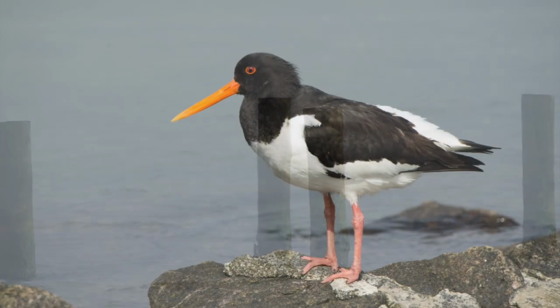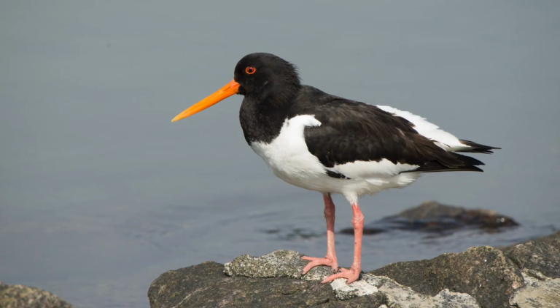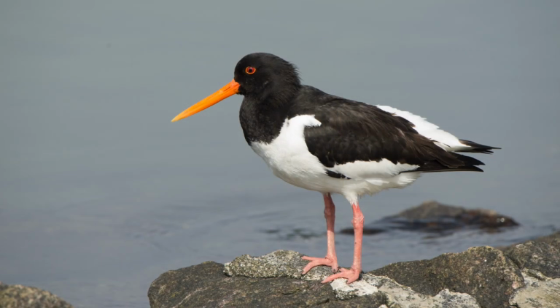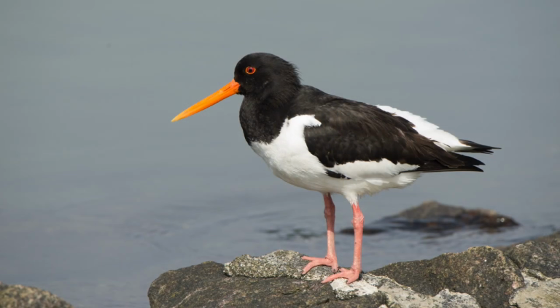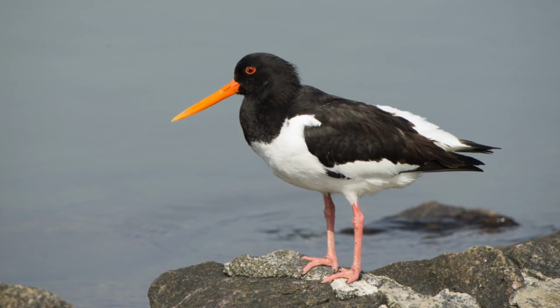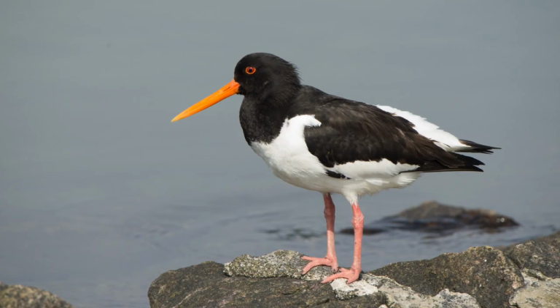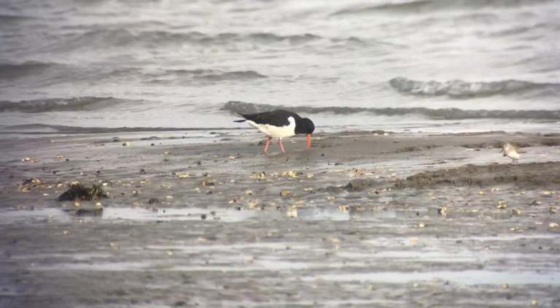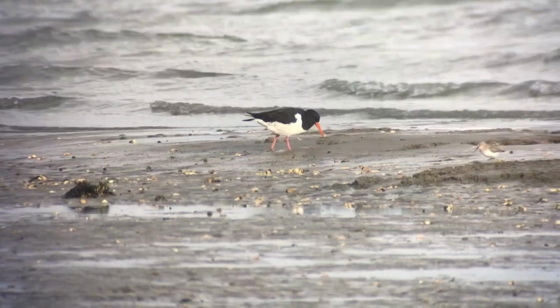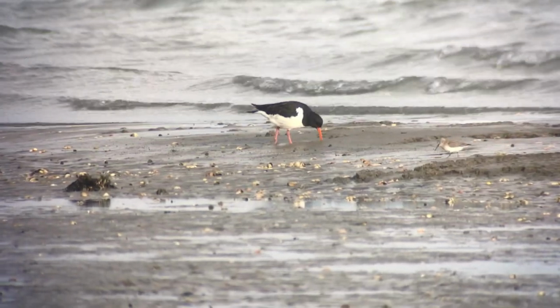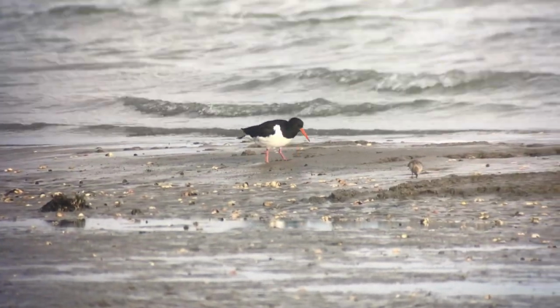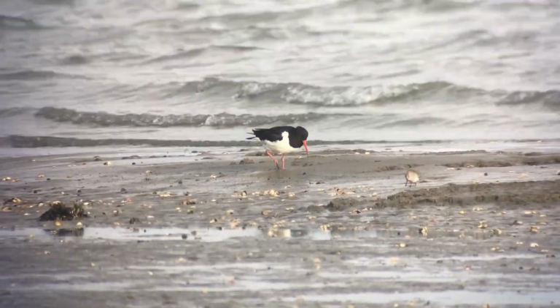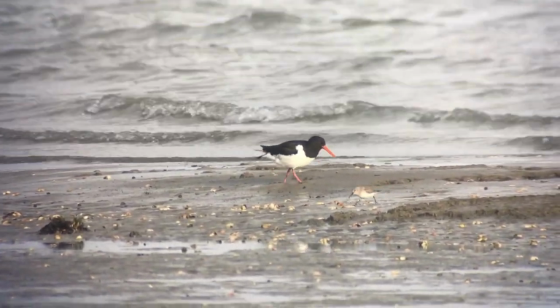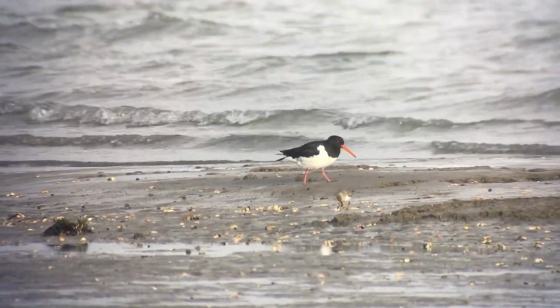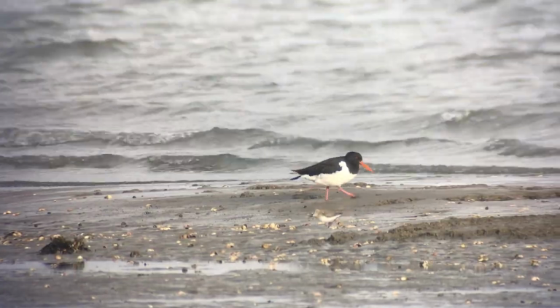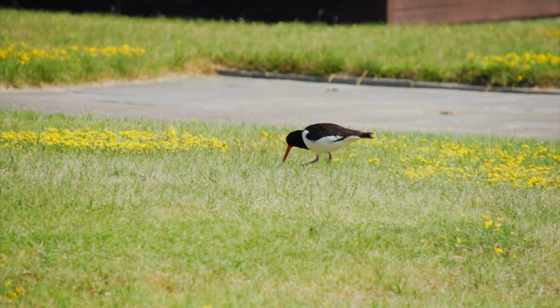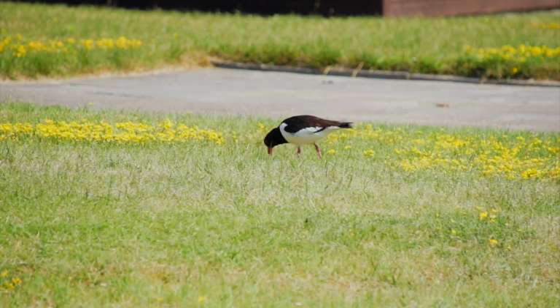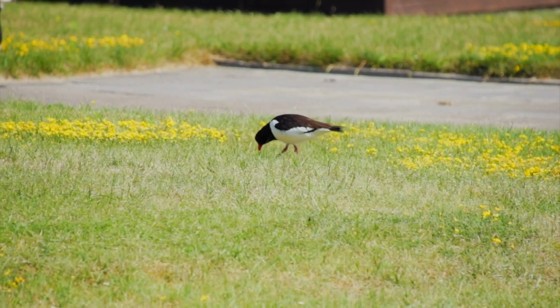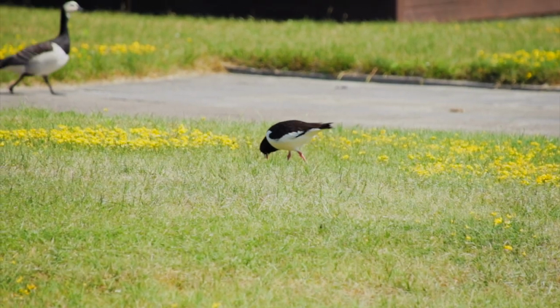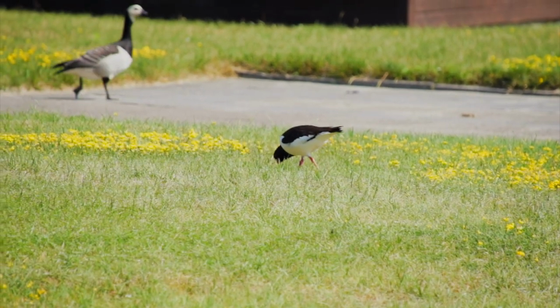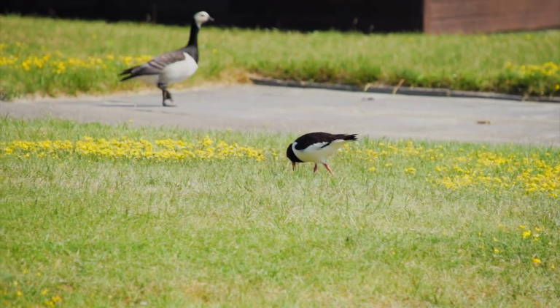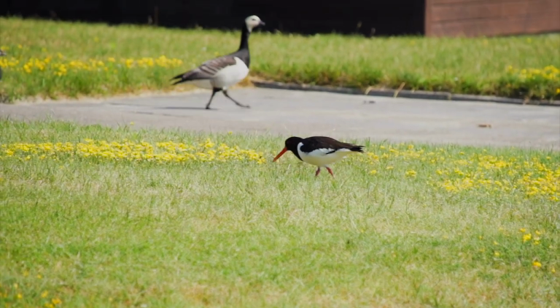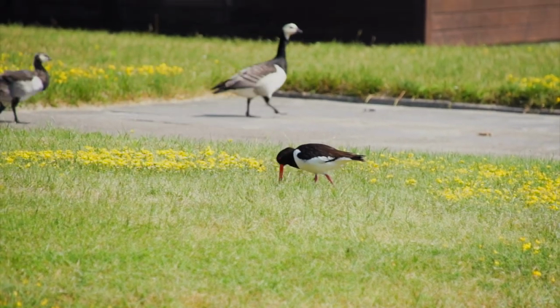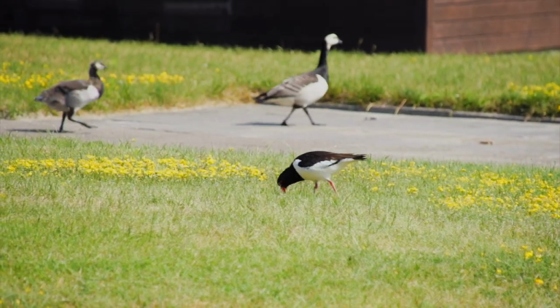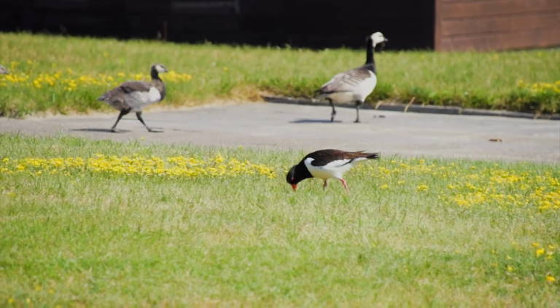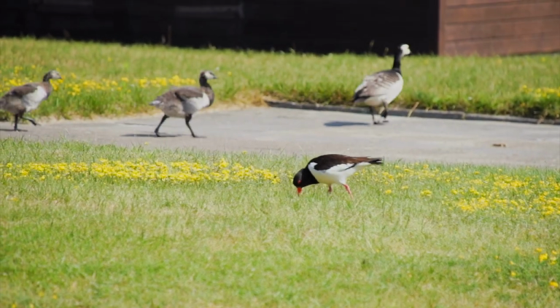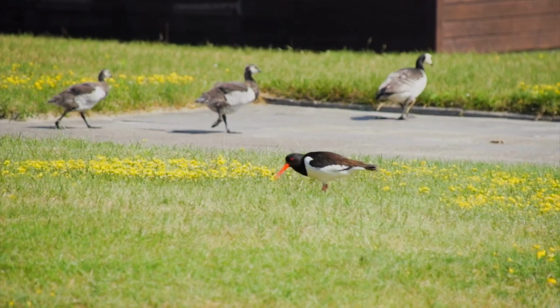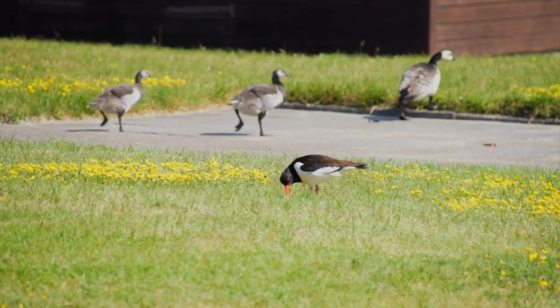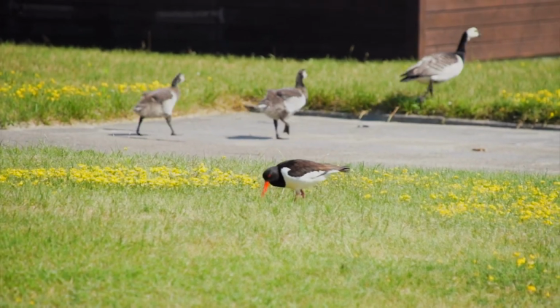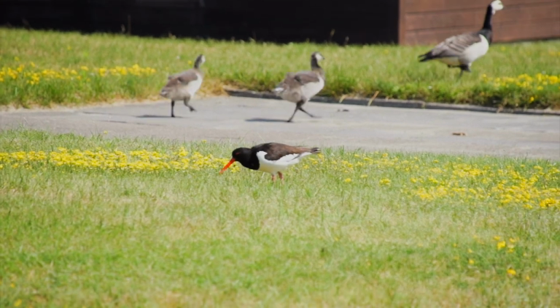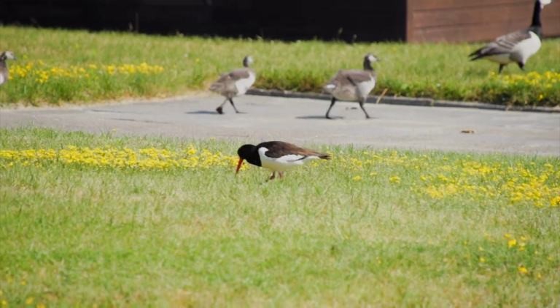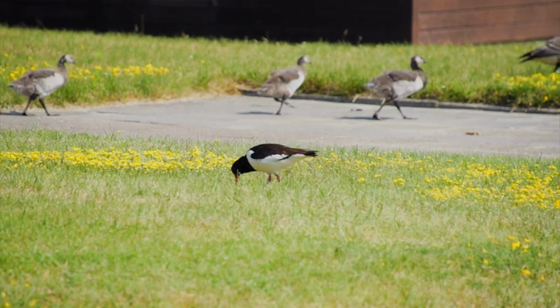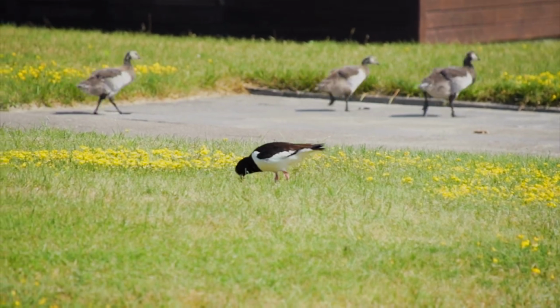With its big beak it pokes in the mud and silt to look for food. The flattened tip of the beak enables it to open clams and the shells of sea crabs.